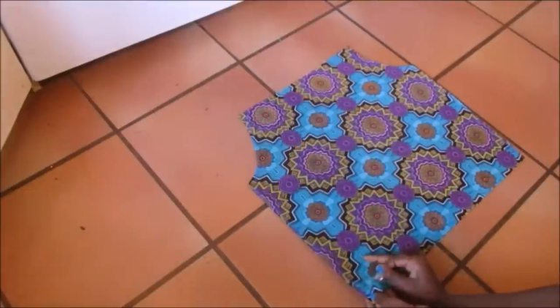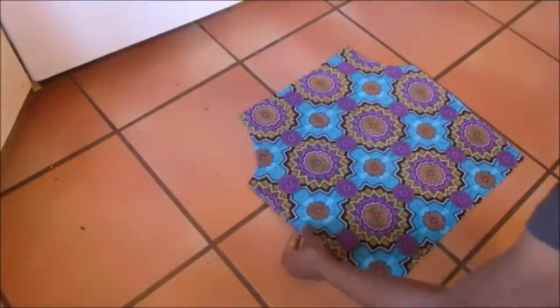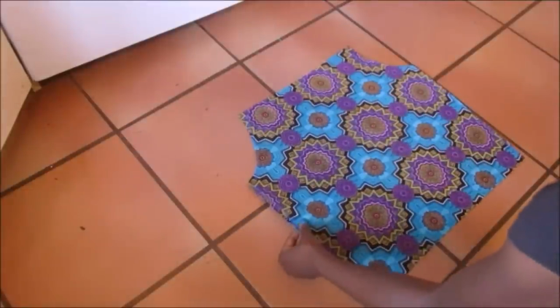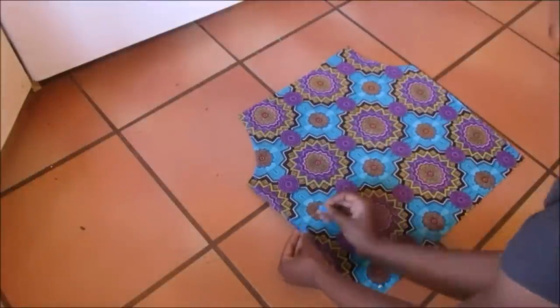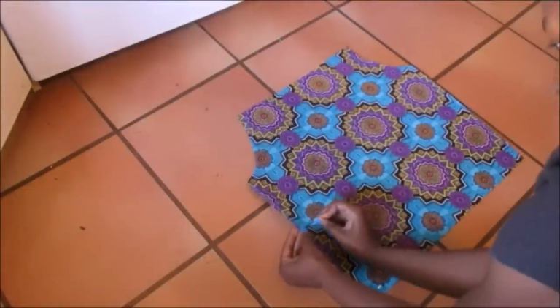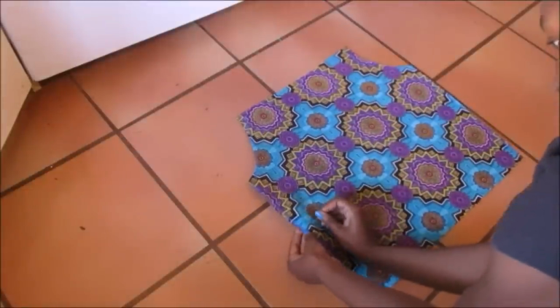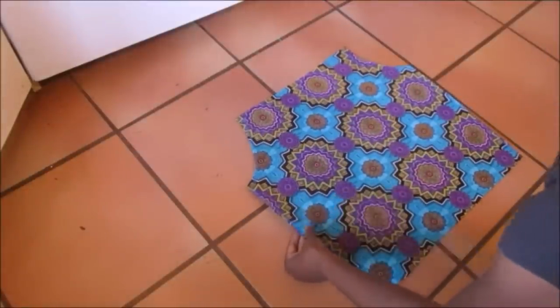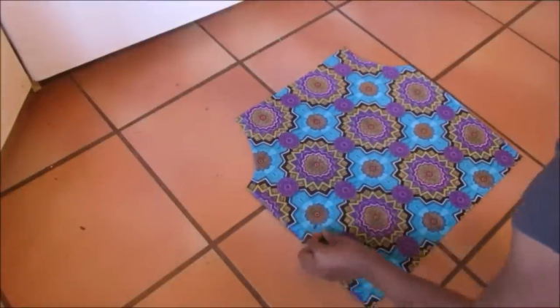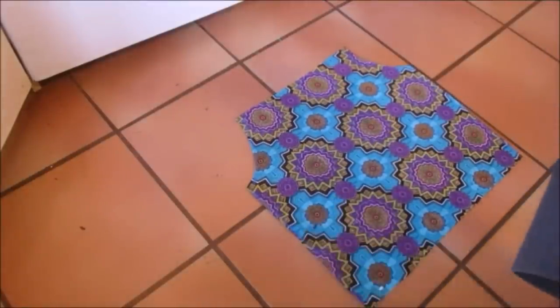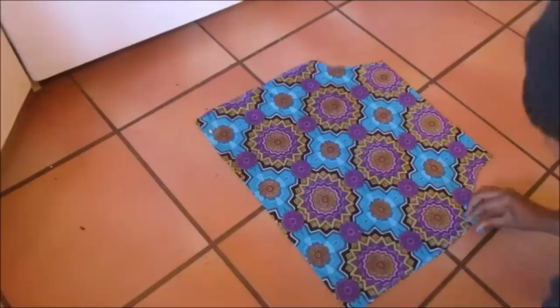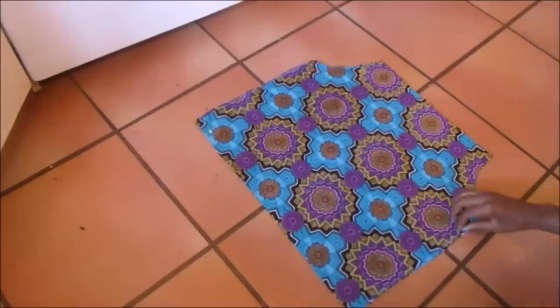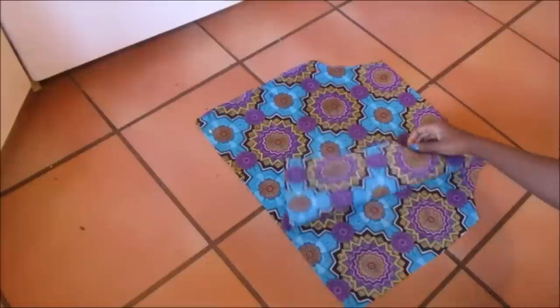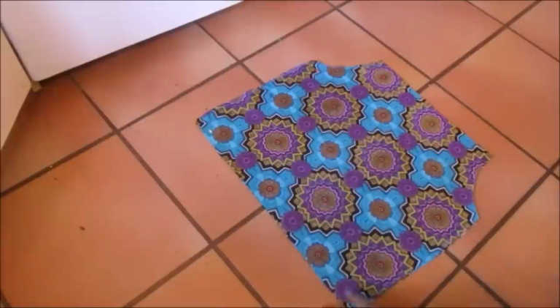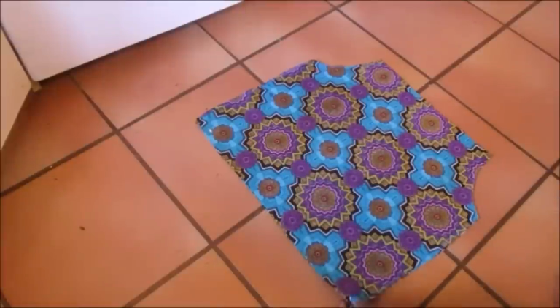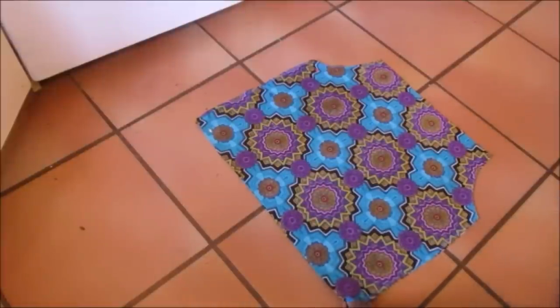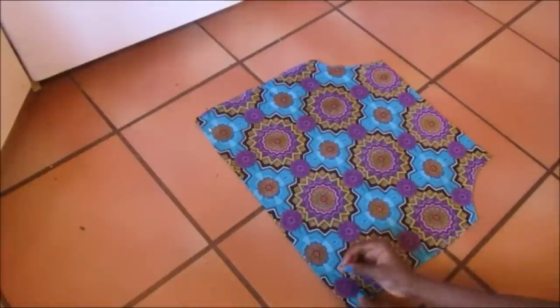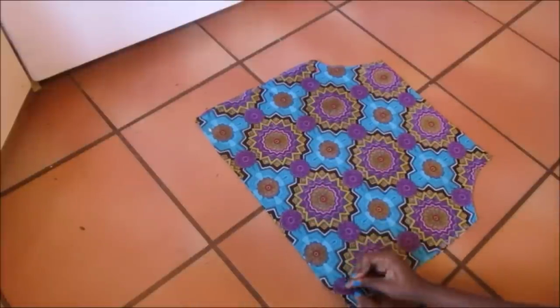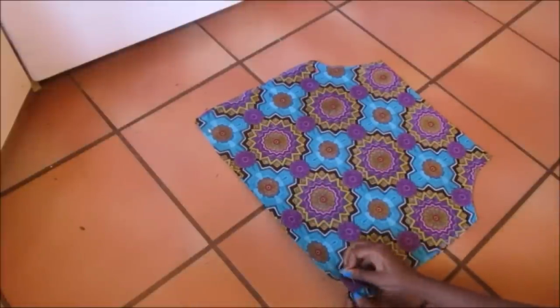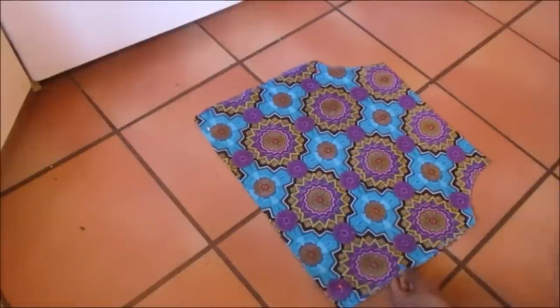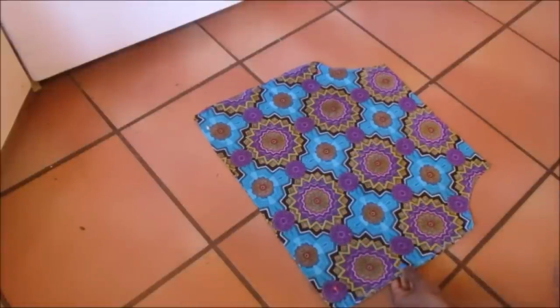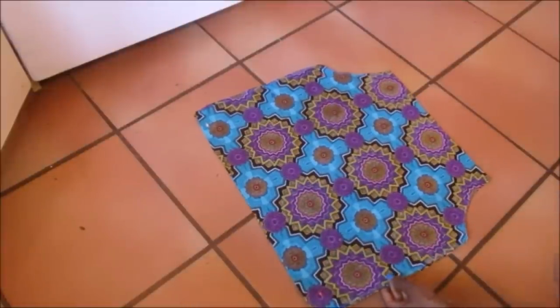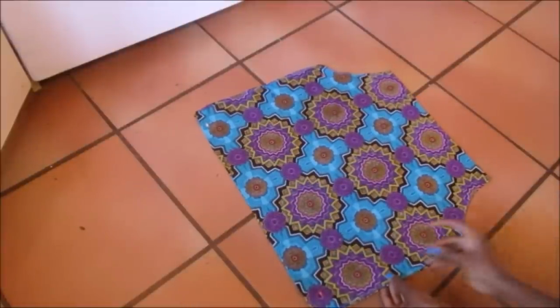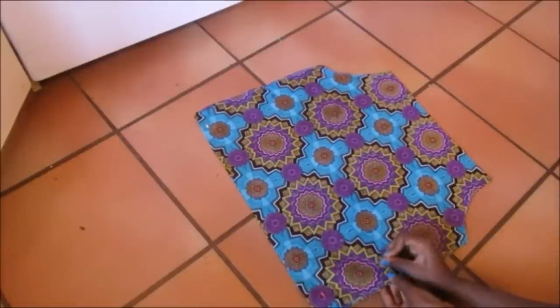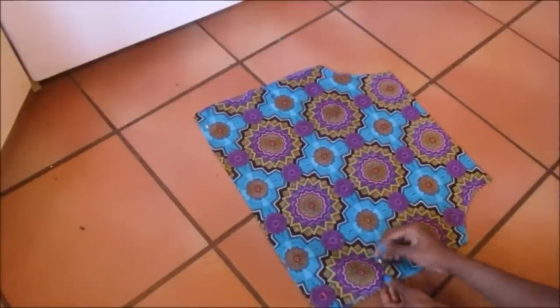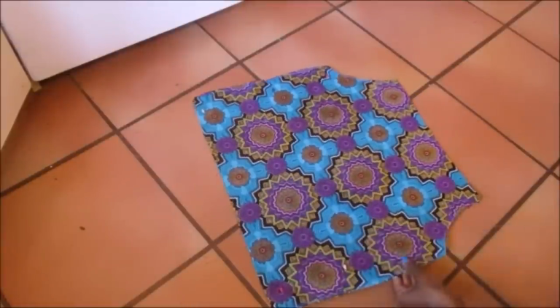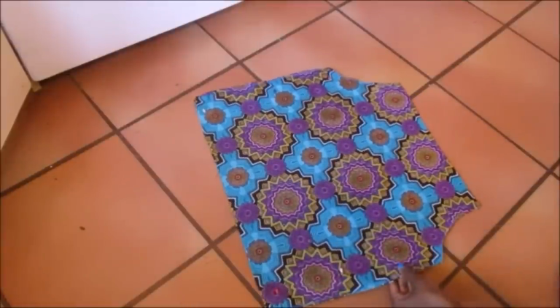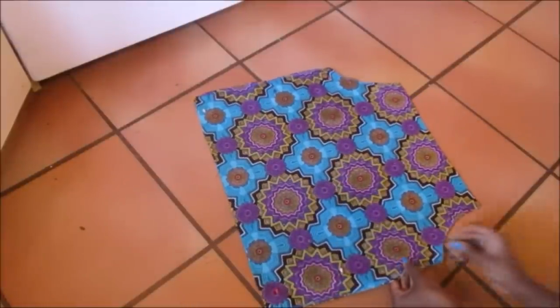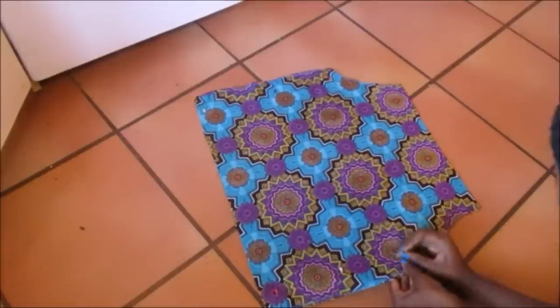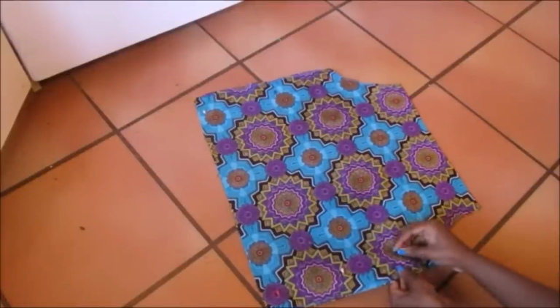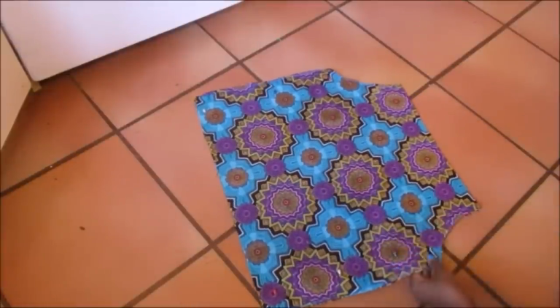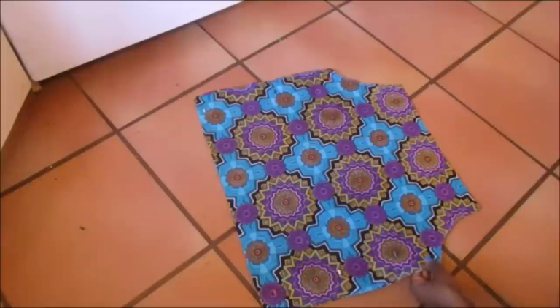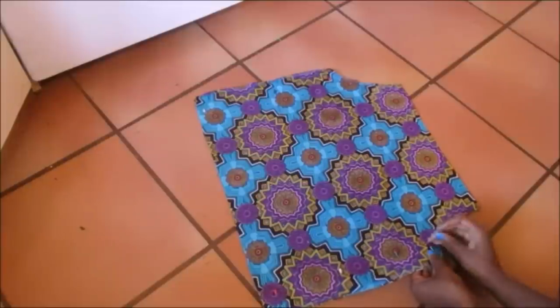I pinned the edges together. At this point the vivid sides were both facing outwards because I planned on doing inverted seams on both edges.